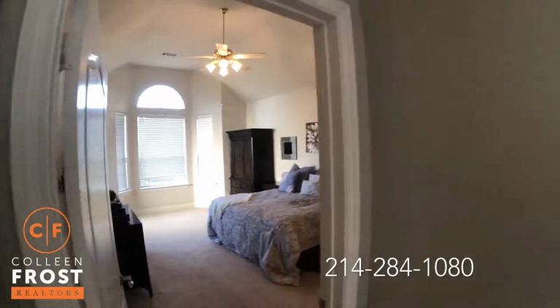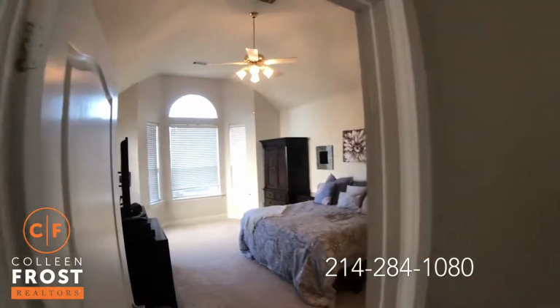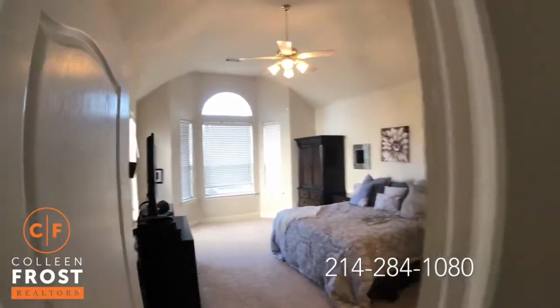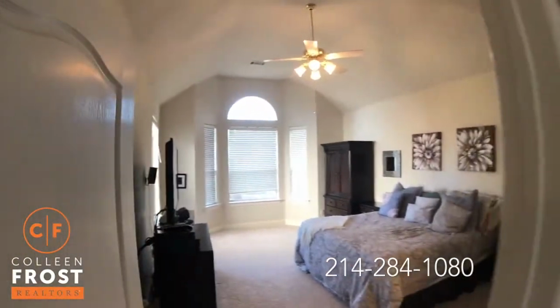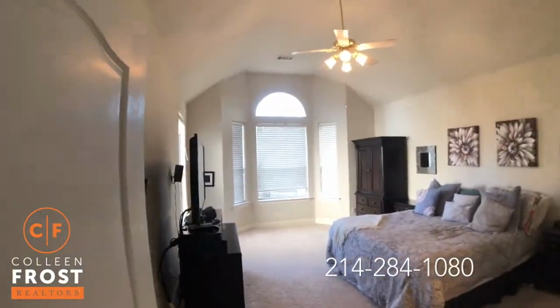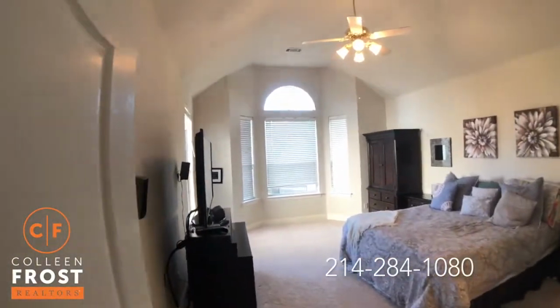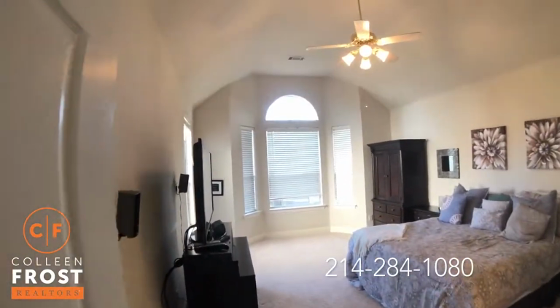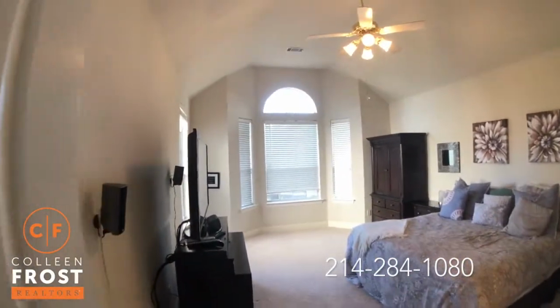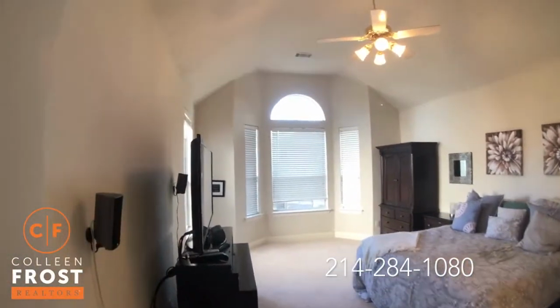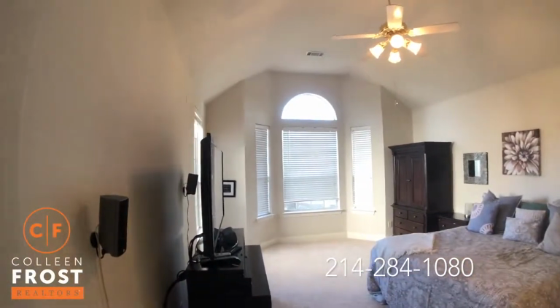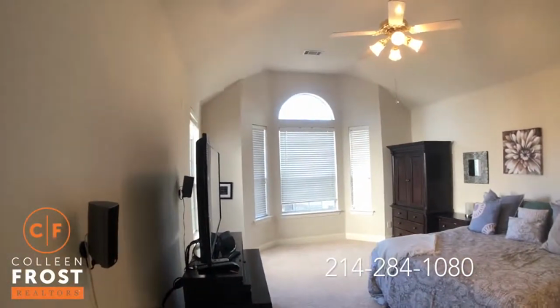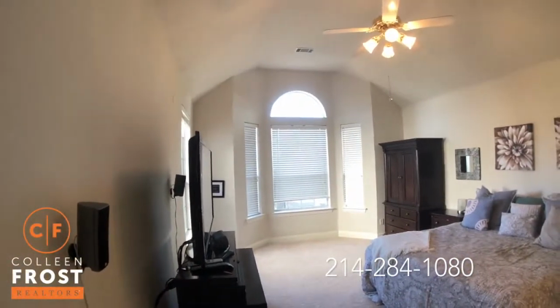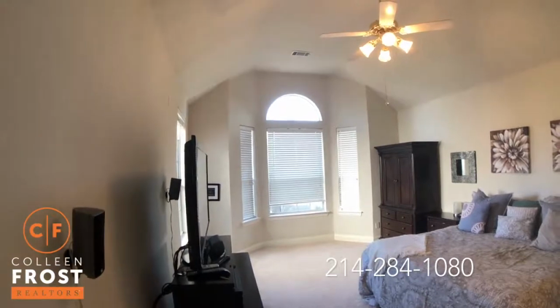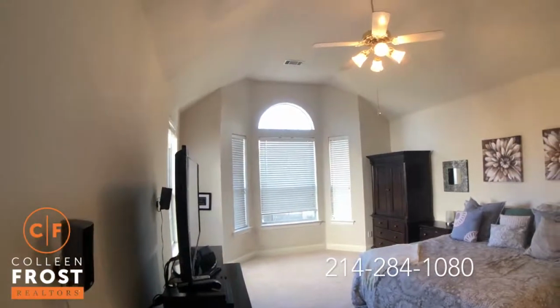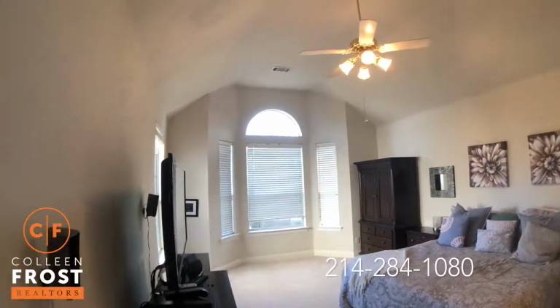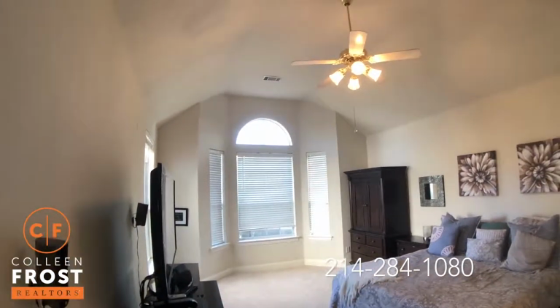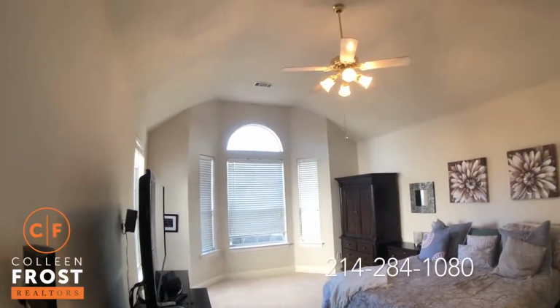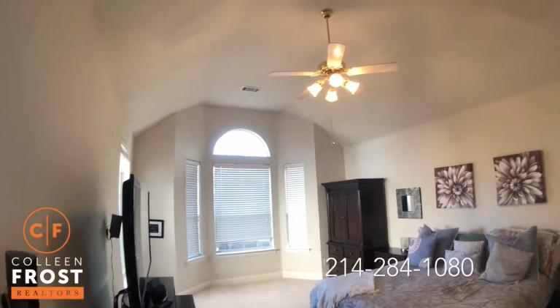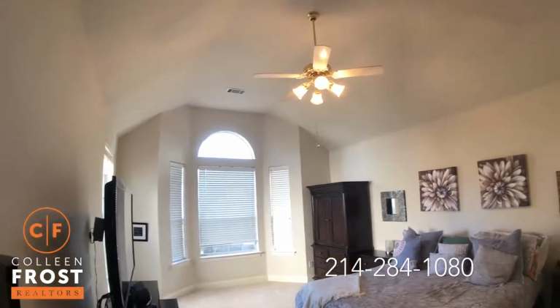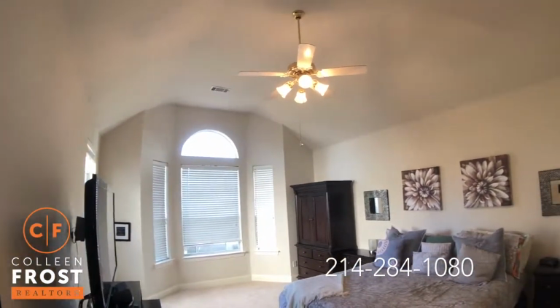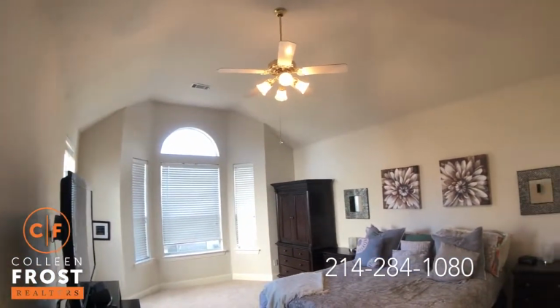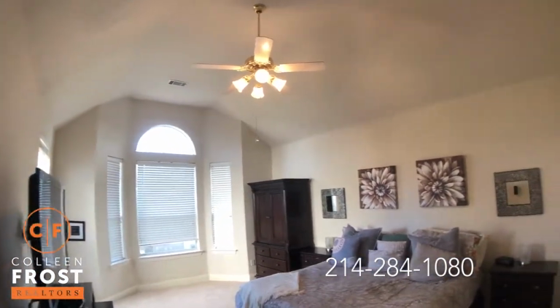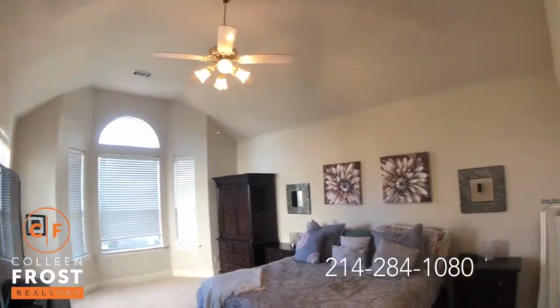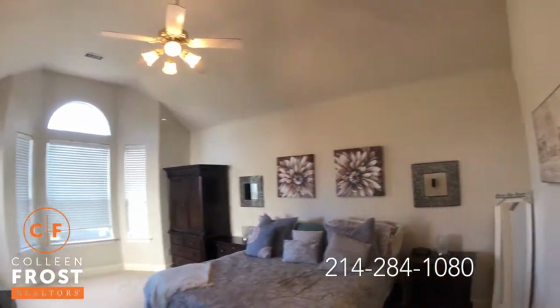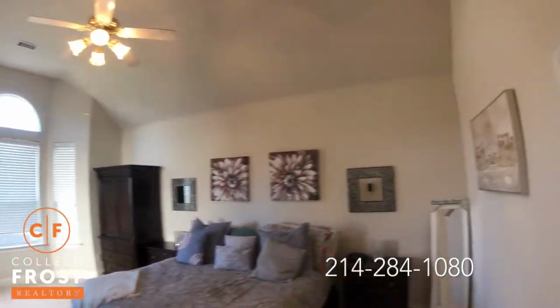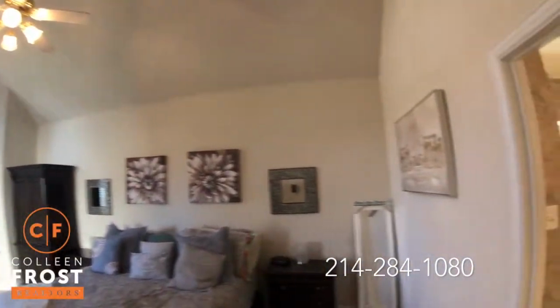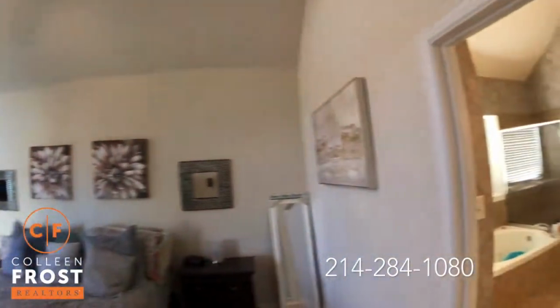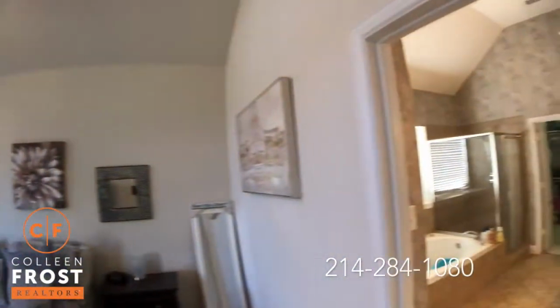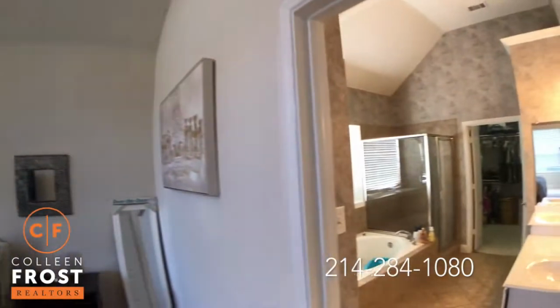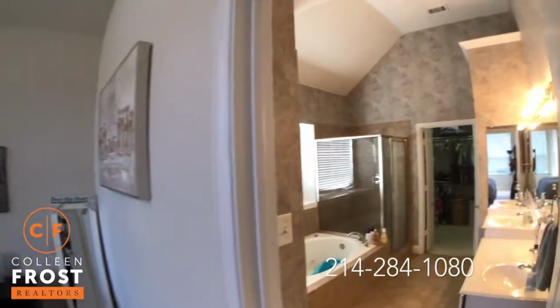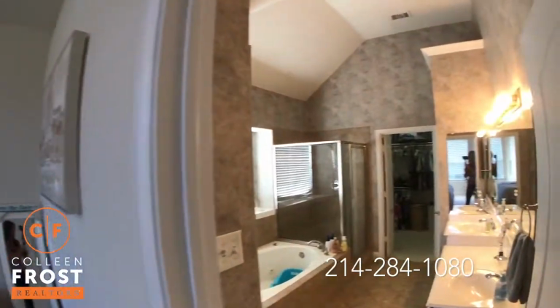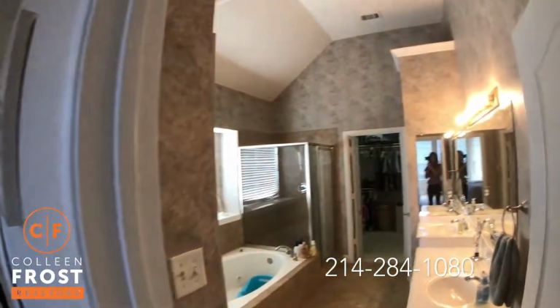Here we have the master retreat. Love the tall ceilings. And the master bath.